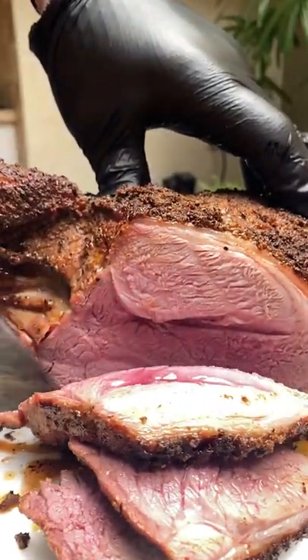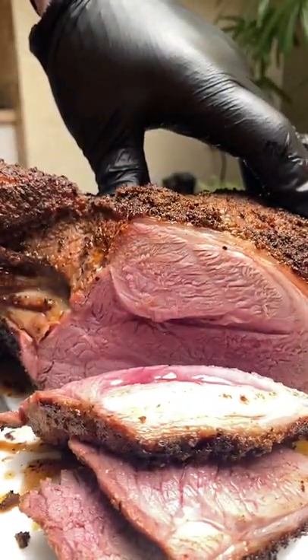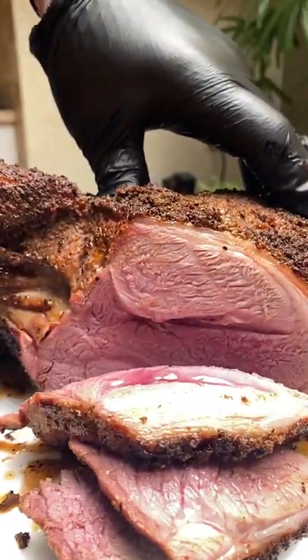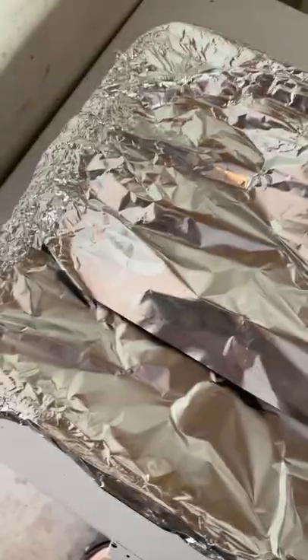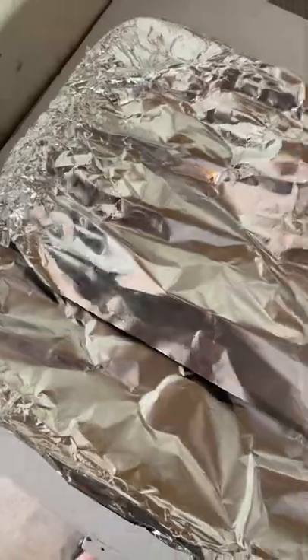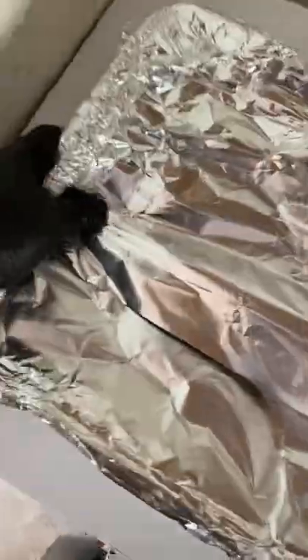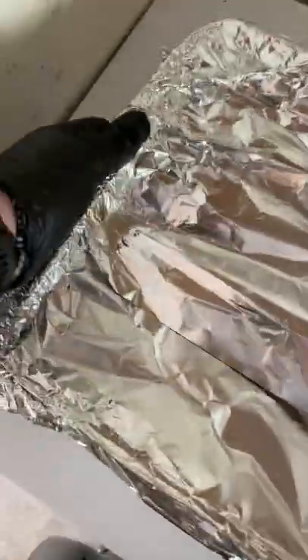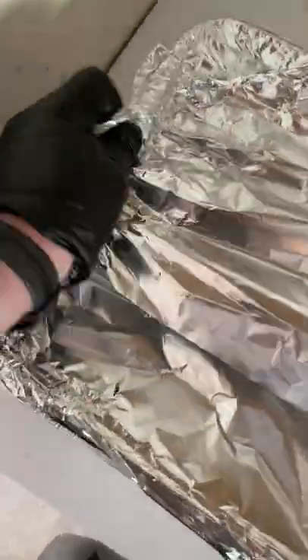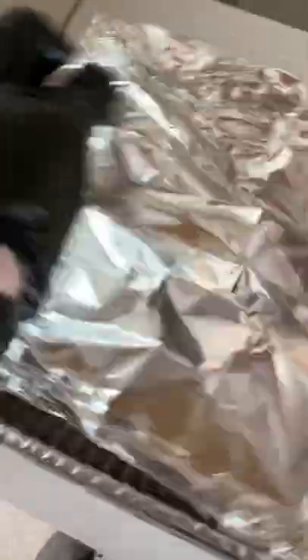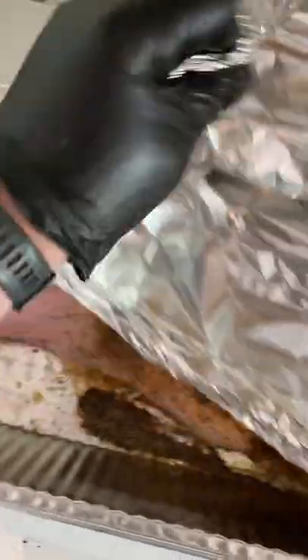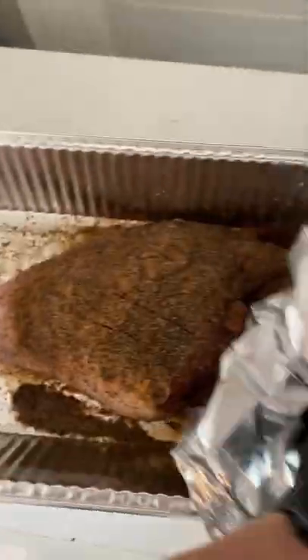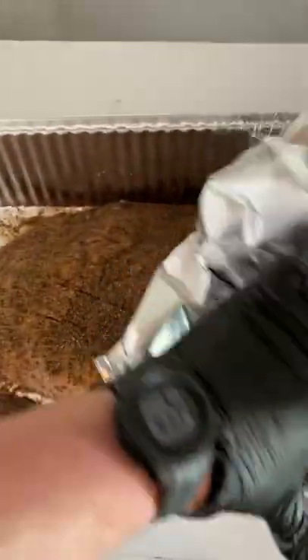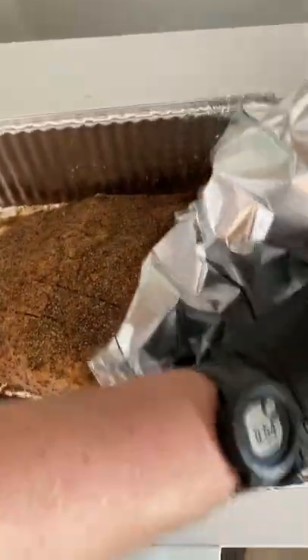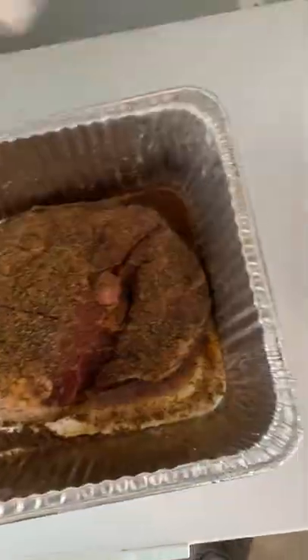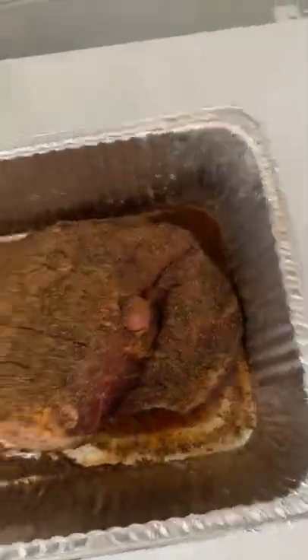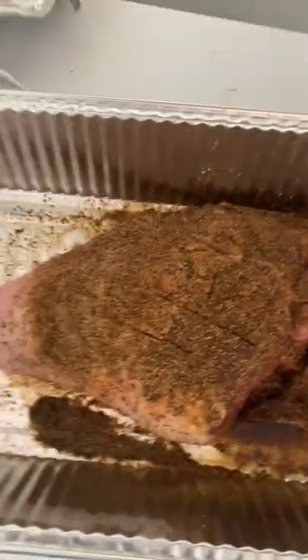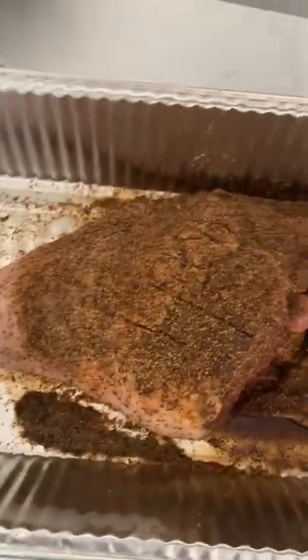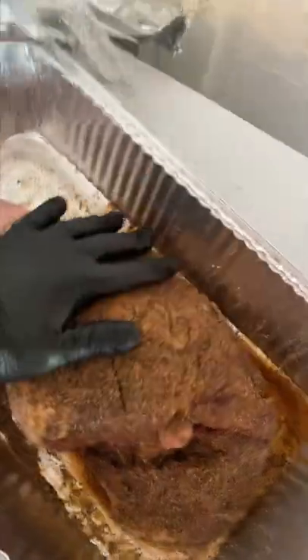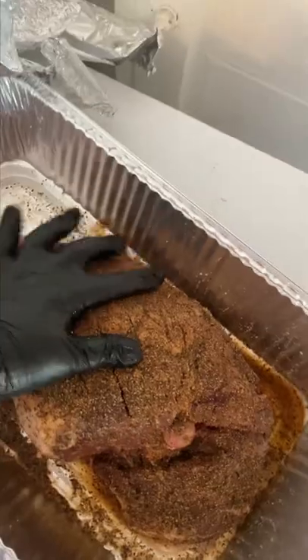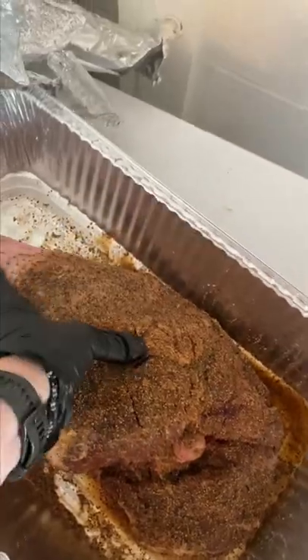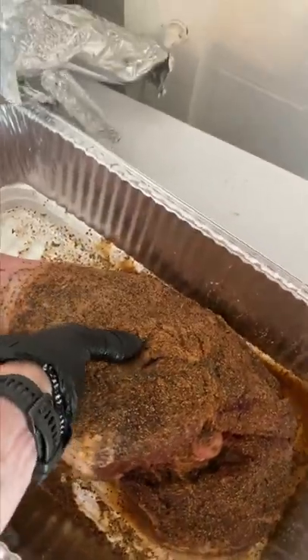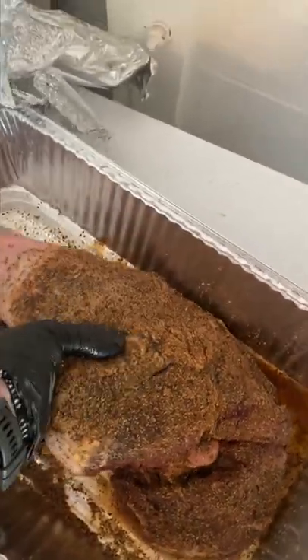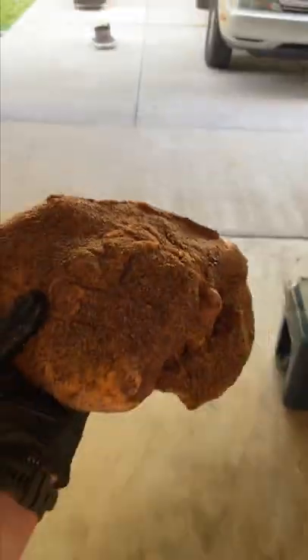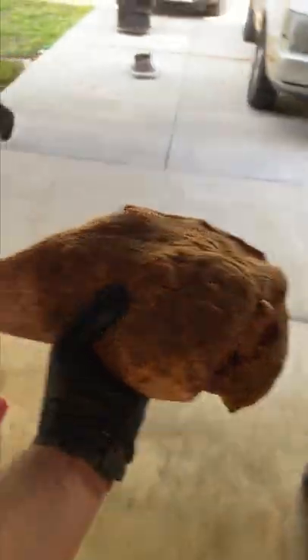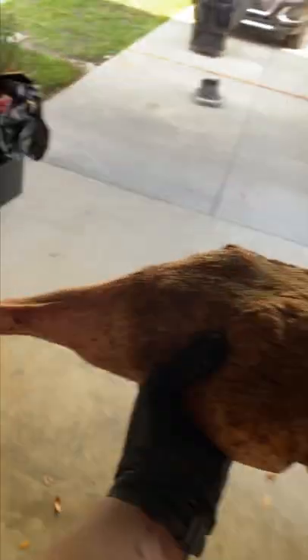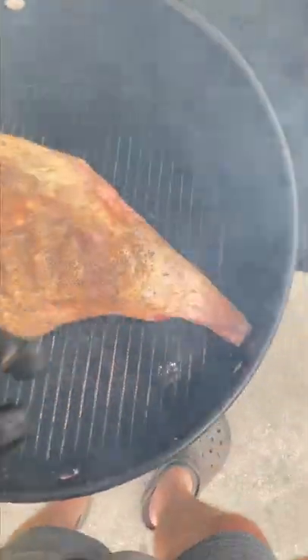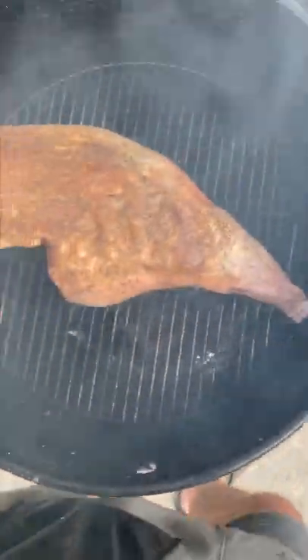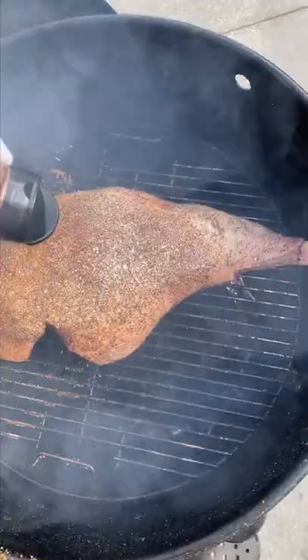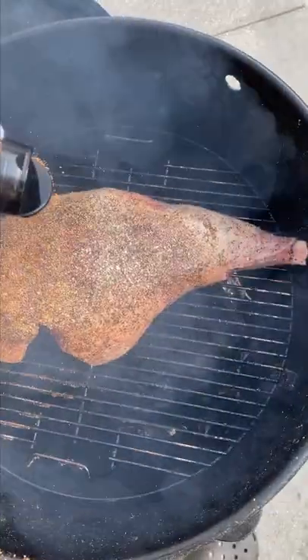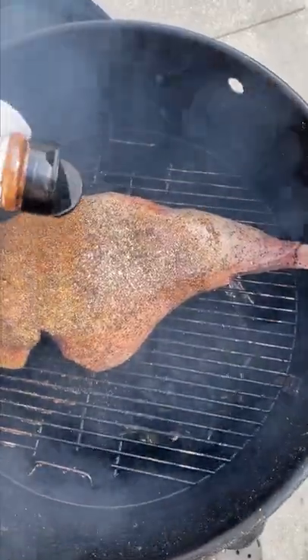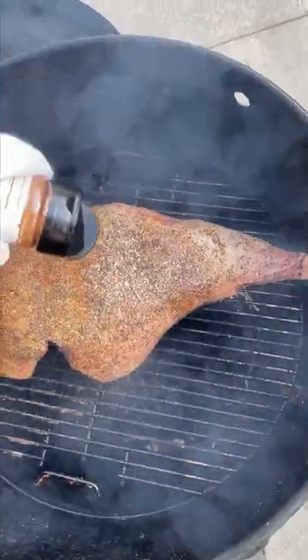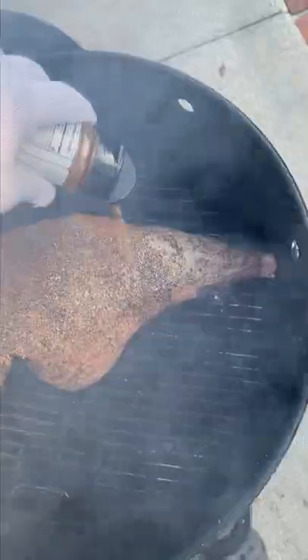Start by dry brining your leg of lamb overnight in salt, pepper, garlic, and a bunch of other secret seasonings. Comment down below if you want to know exactly what's on it.